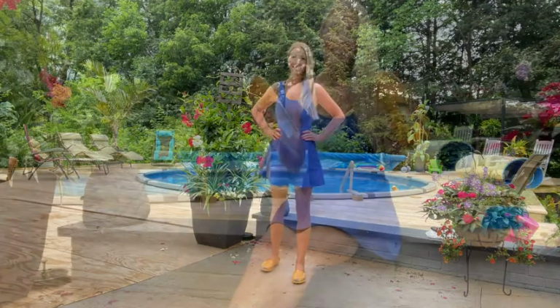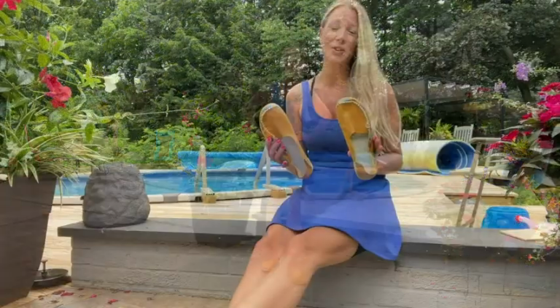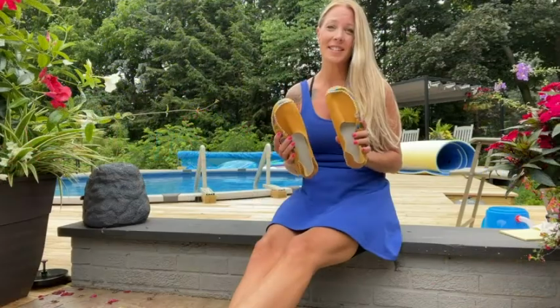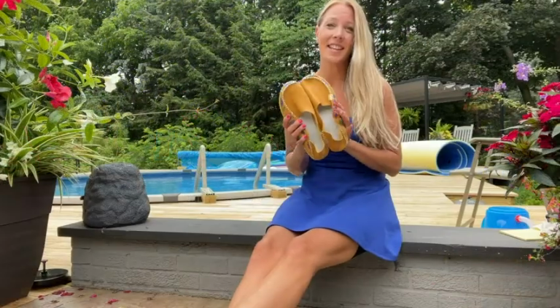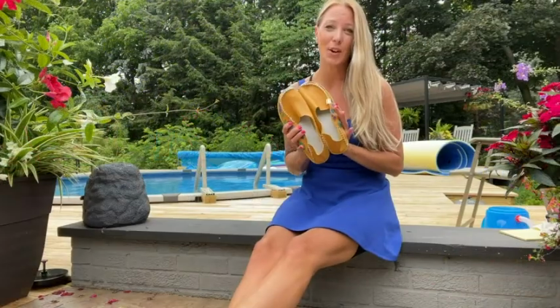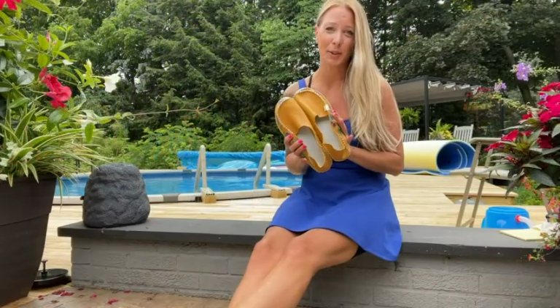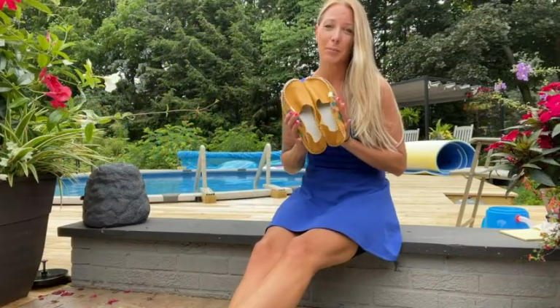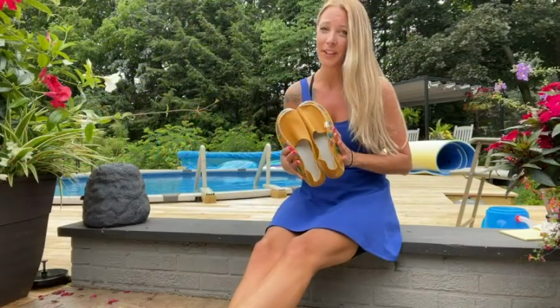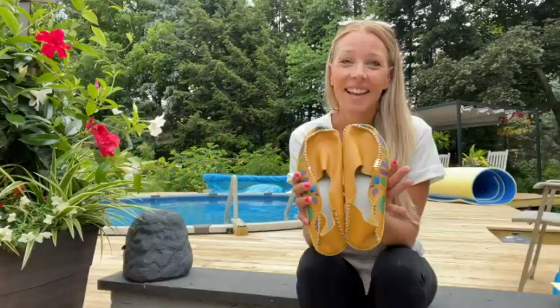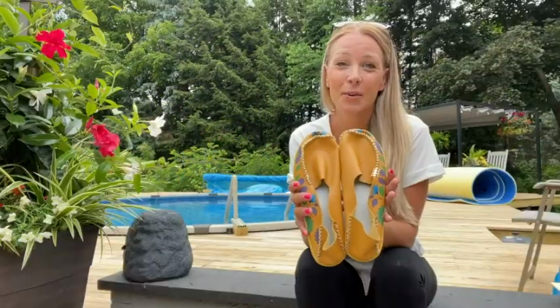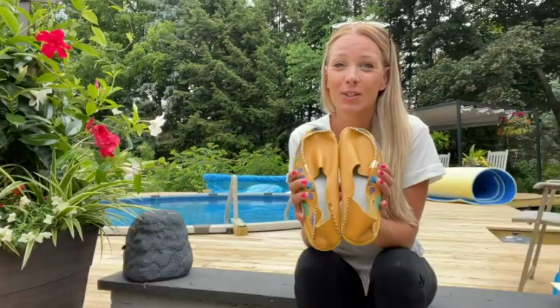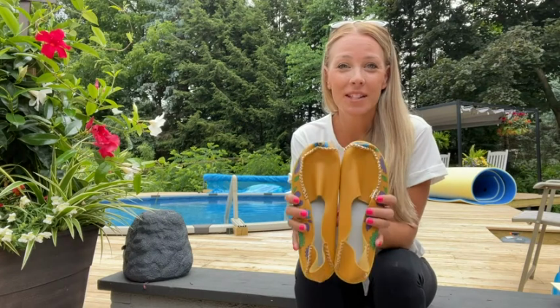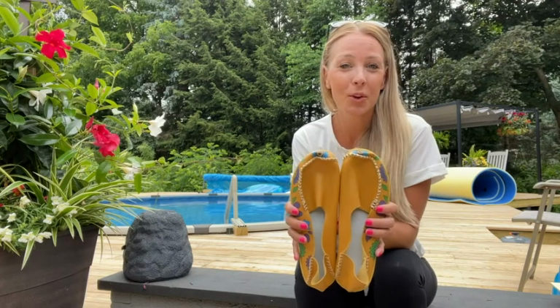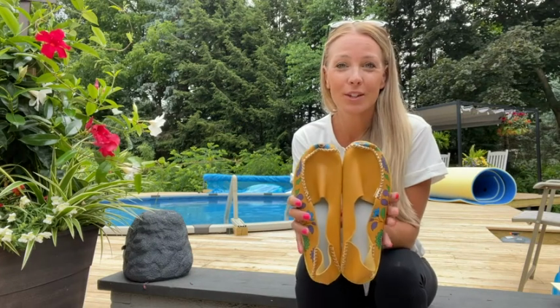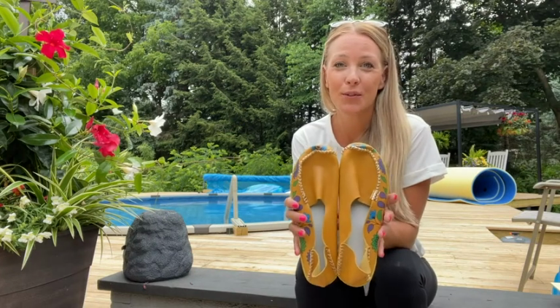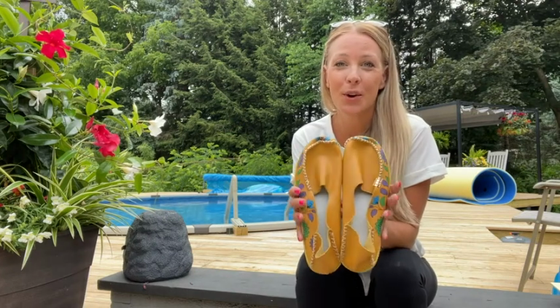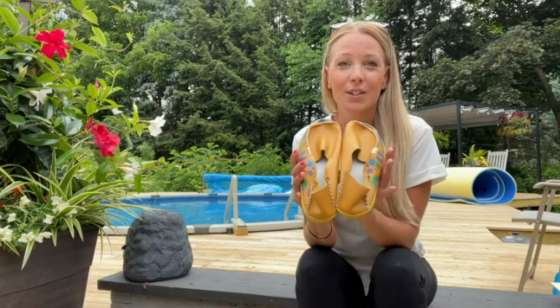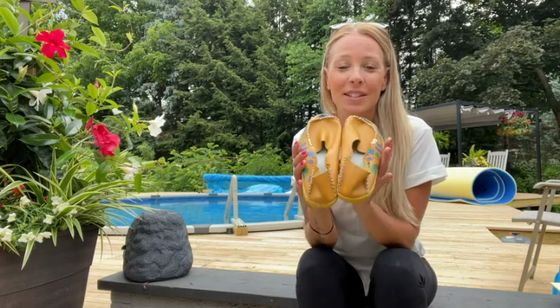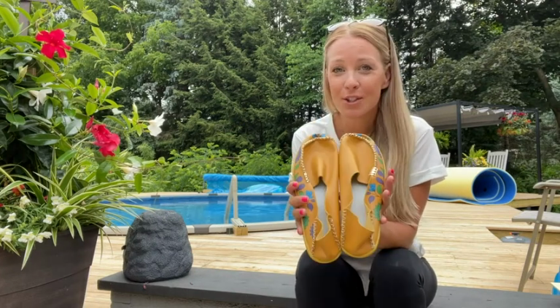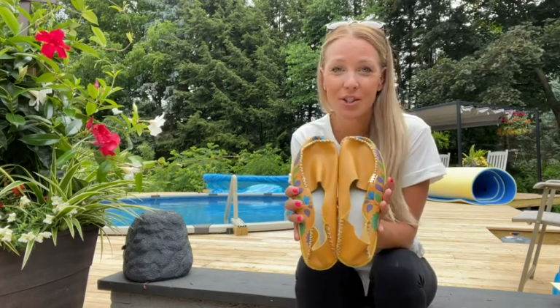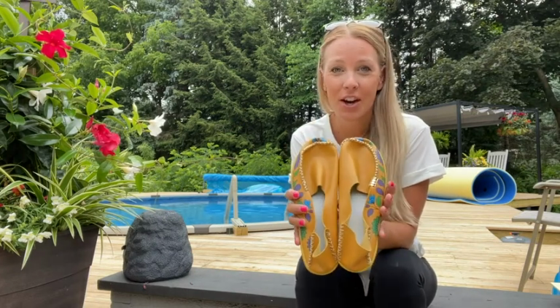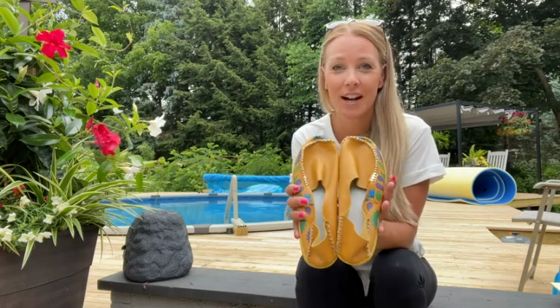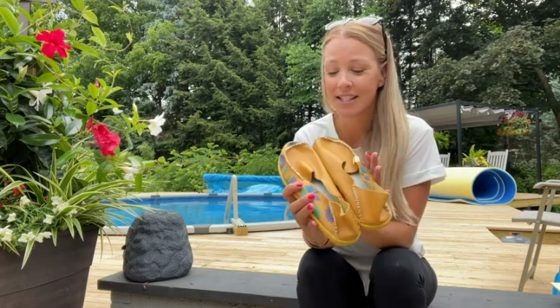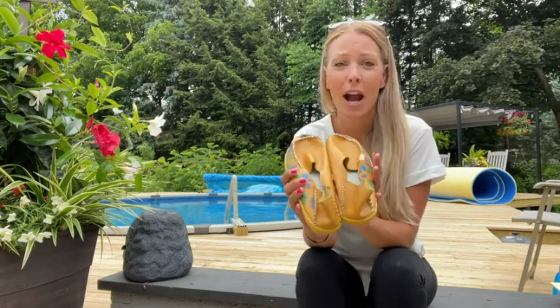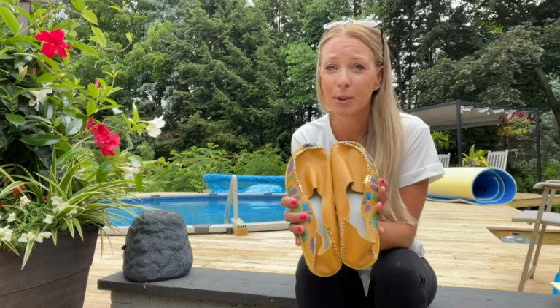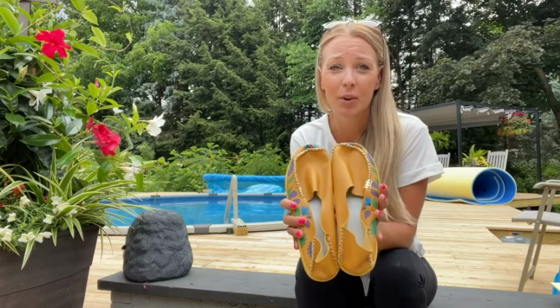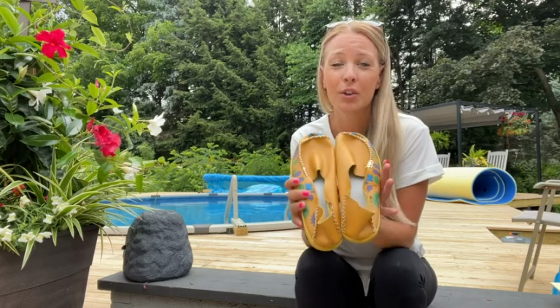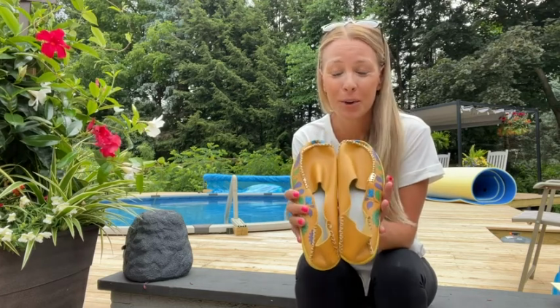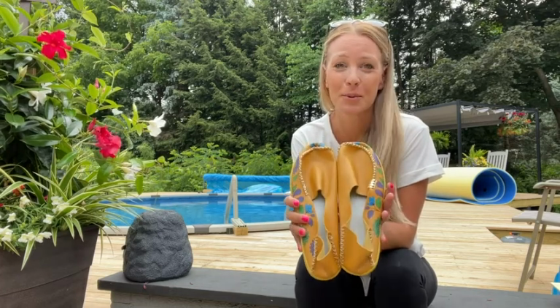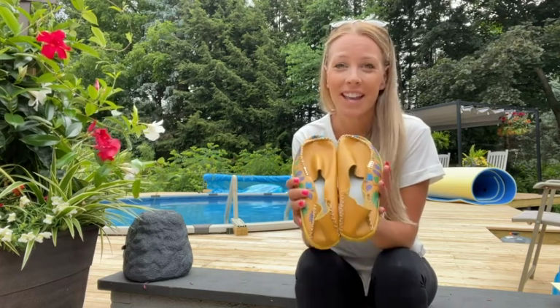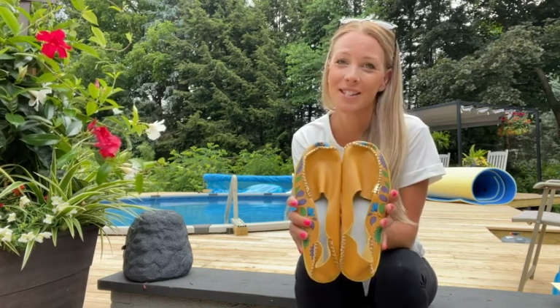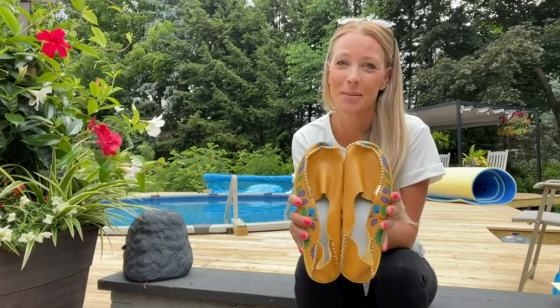As you guys can see, these are absolutely the perfect shoes. I wanted to come on real quick and do a review on these new slip-on shoes I just got, and you guys, these things are absolutely adorable, super comfortable, and I can't wait to tell you all about them.